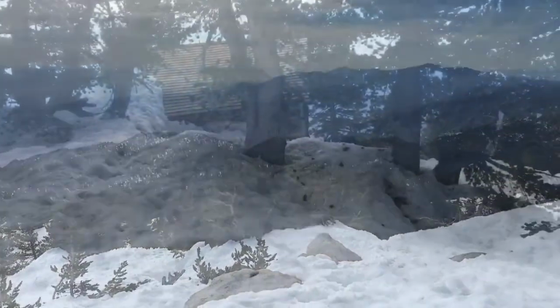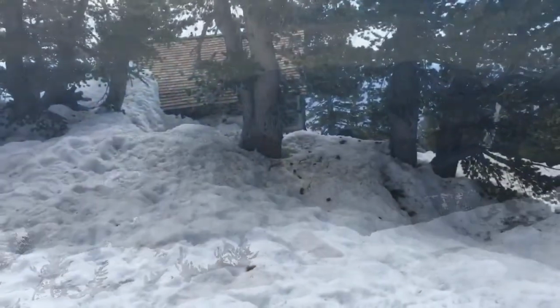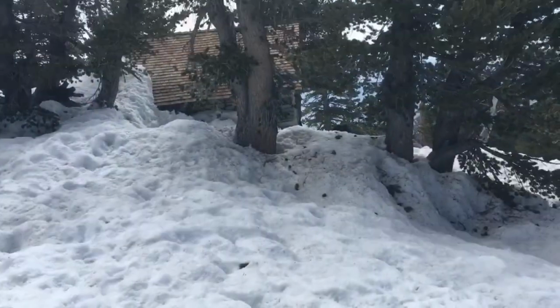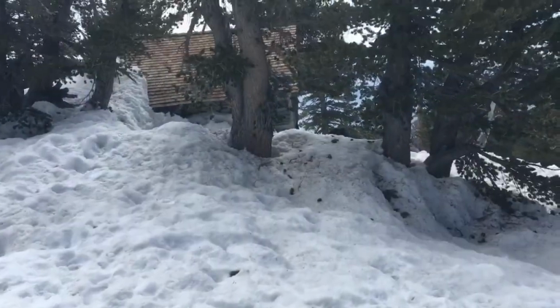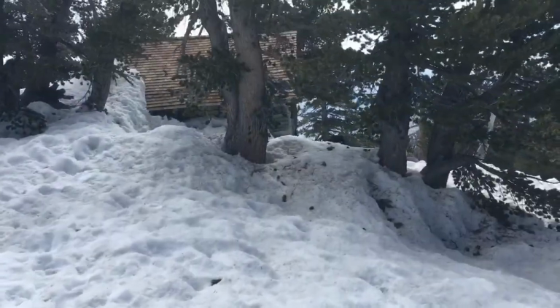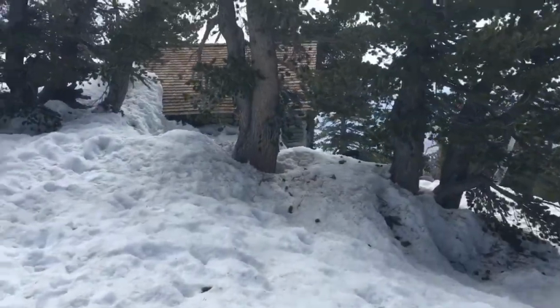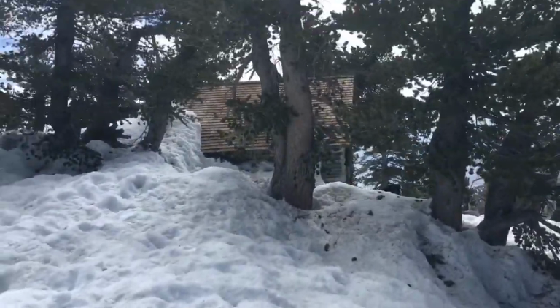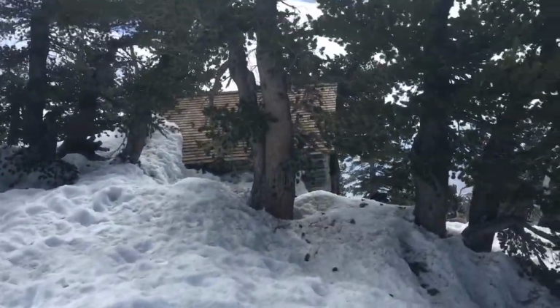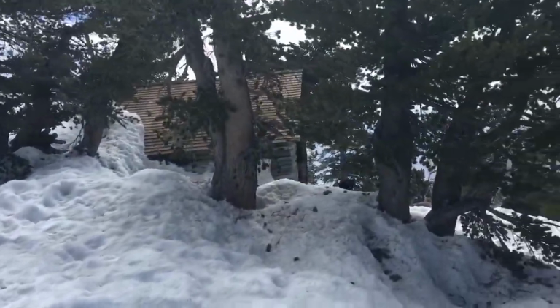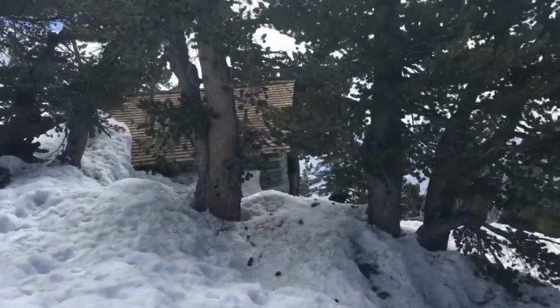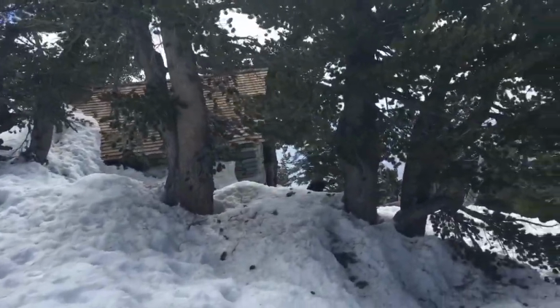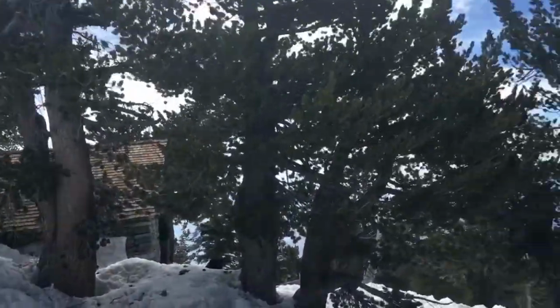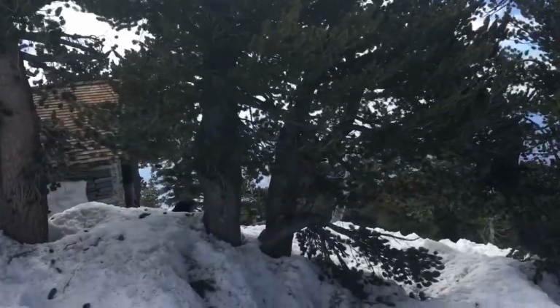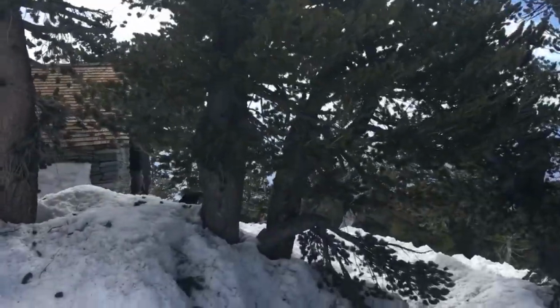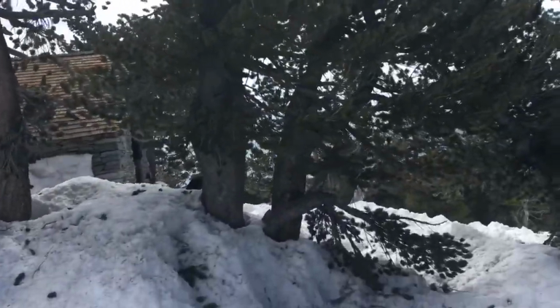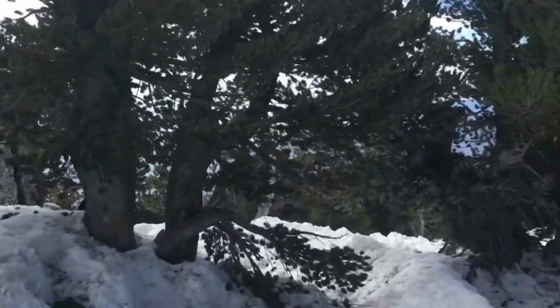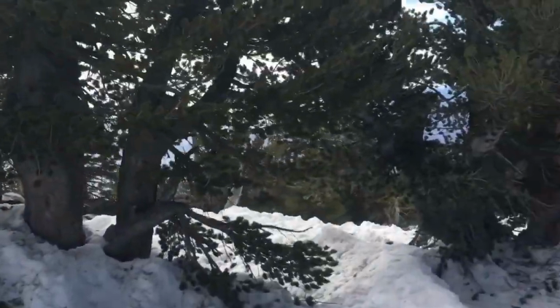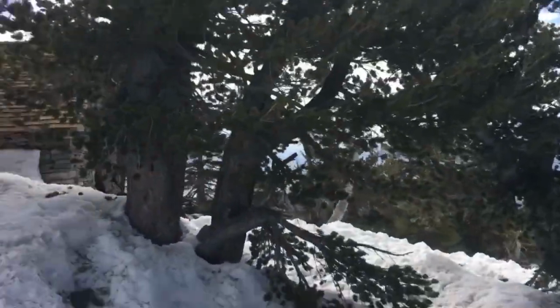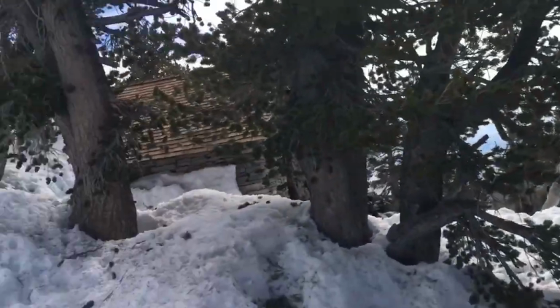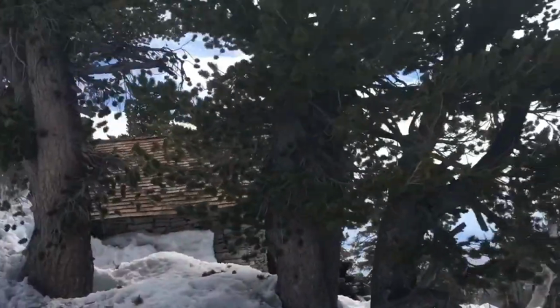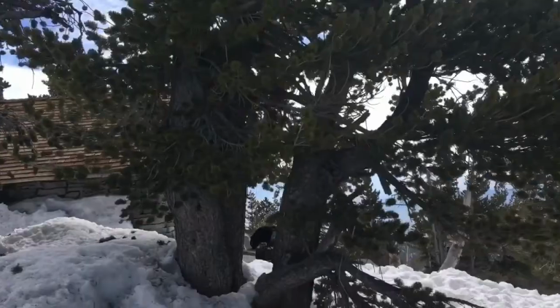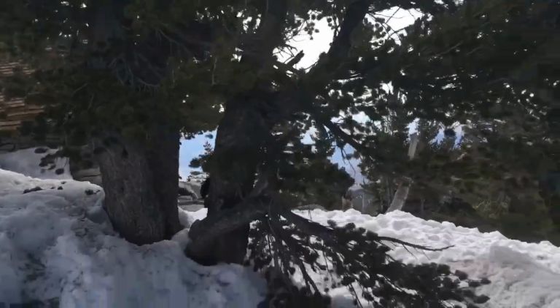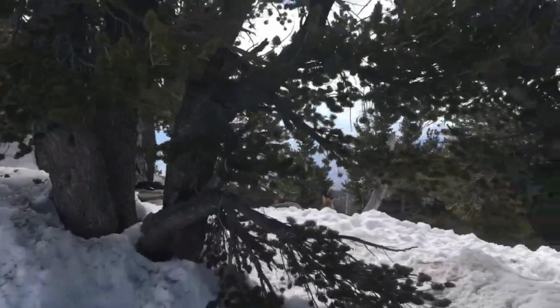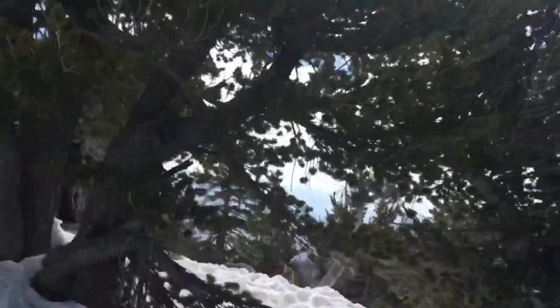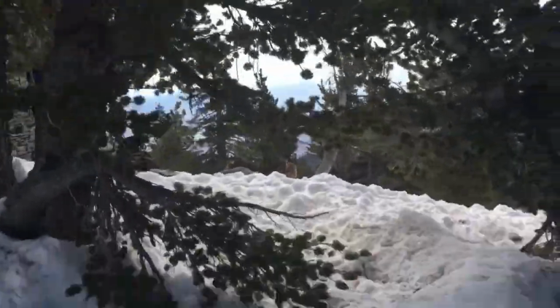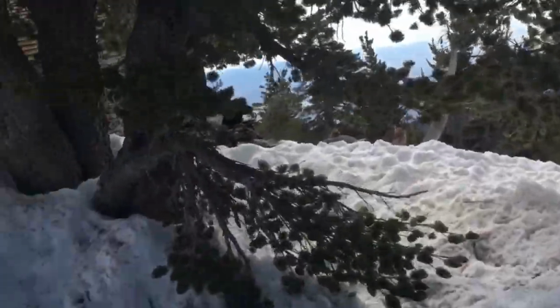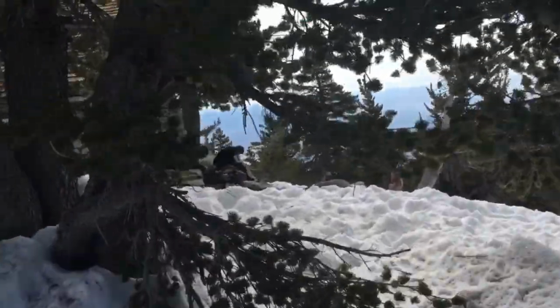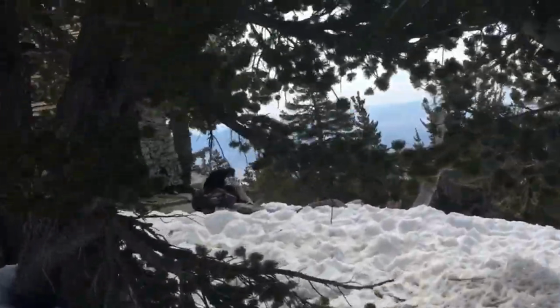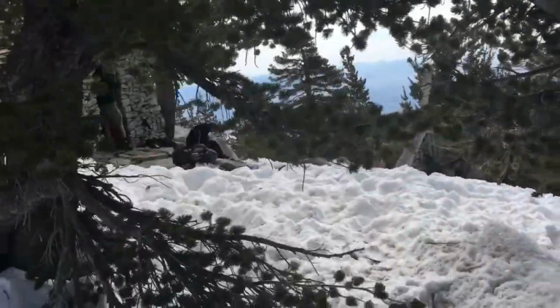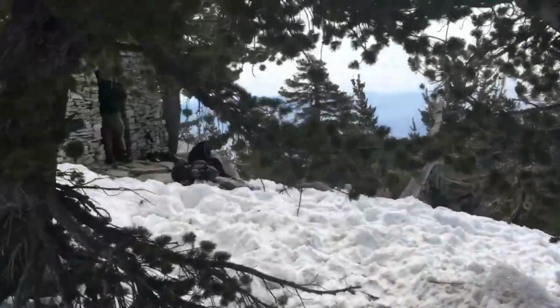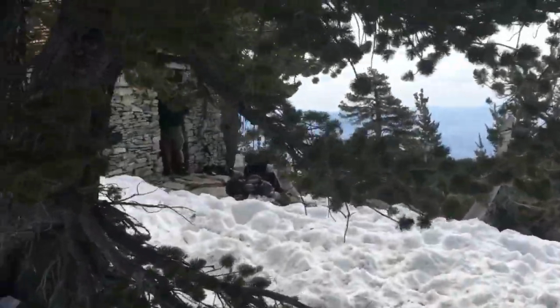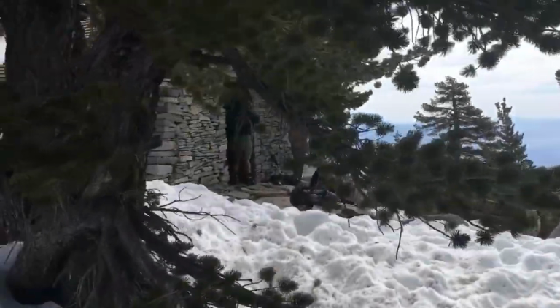So here's the cabin we stayed in last night. It's a bit covered in snow from this side. You can kind of see it over here.